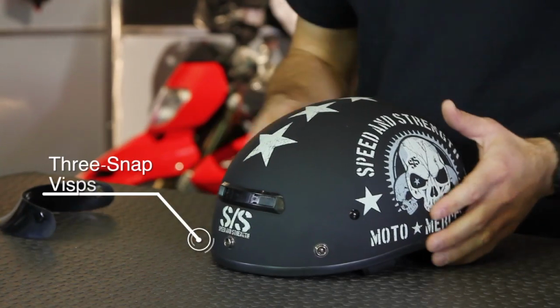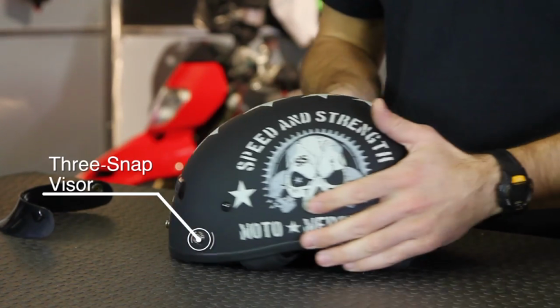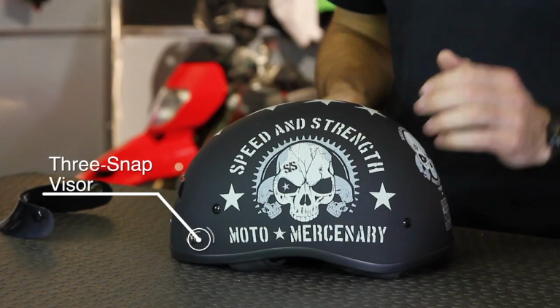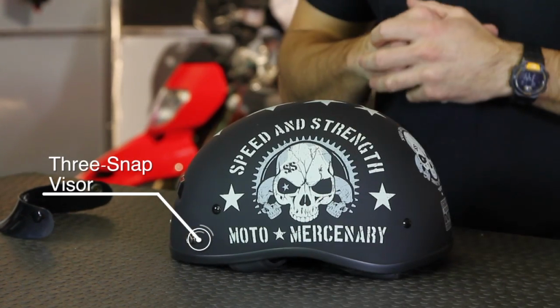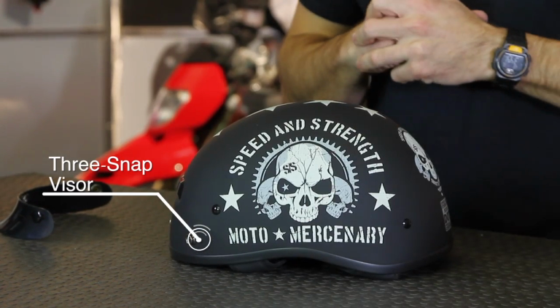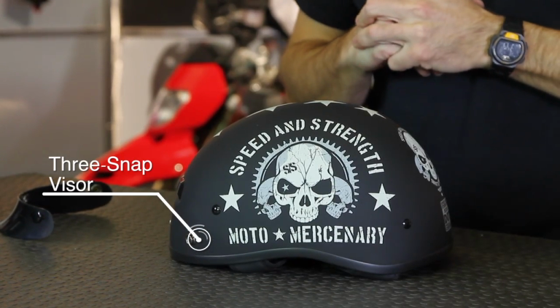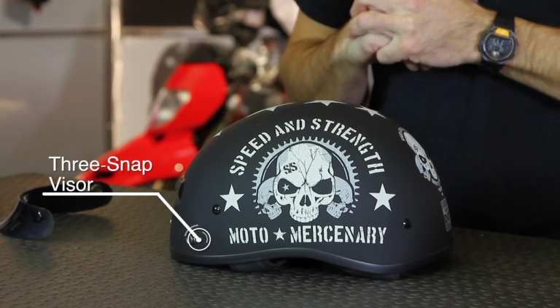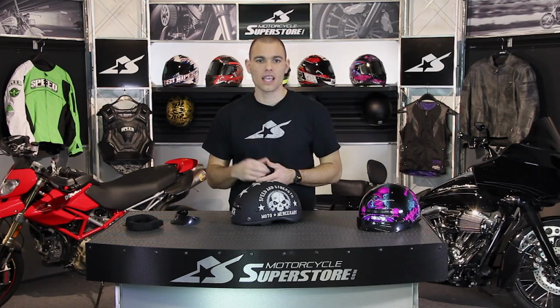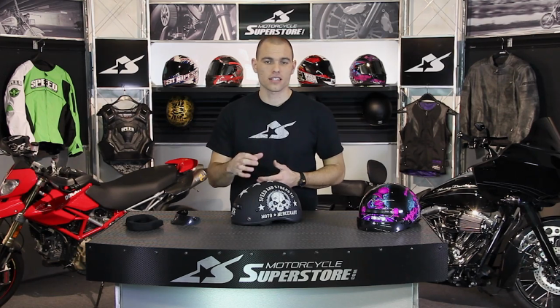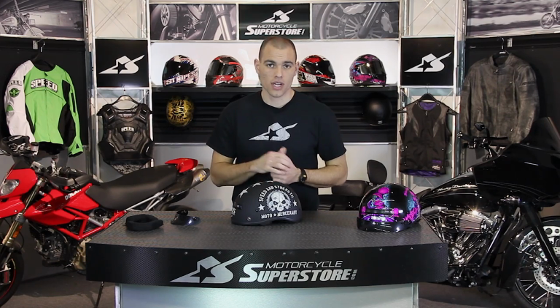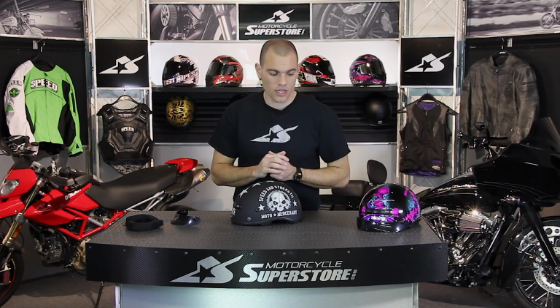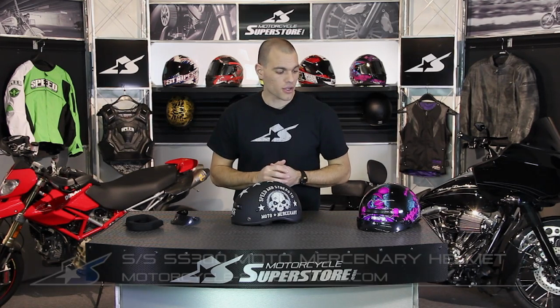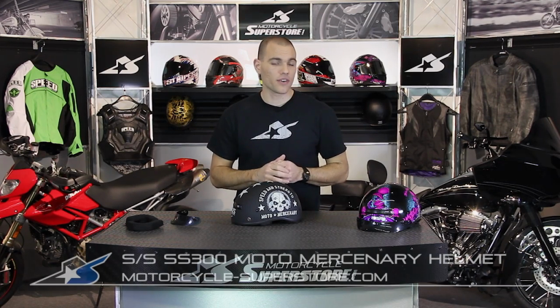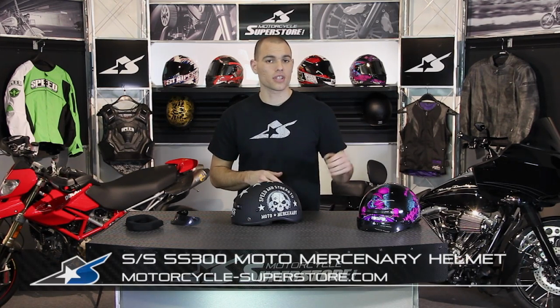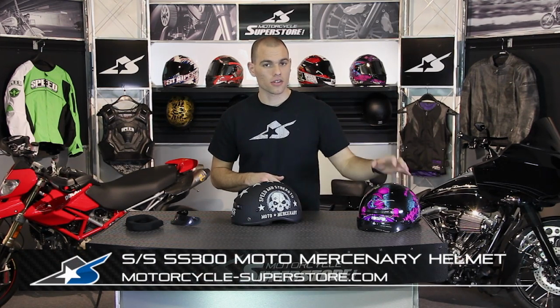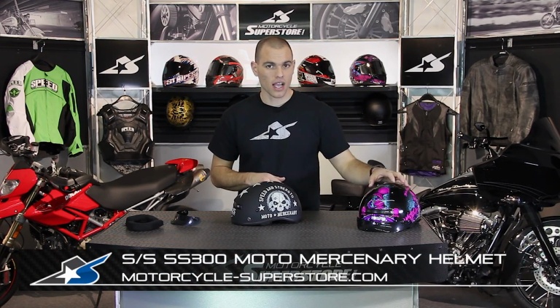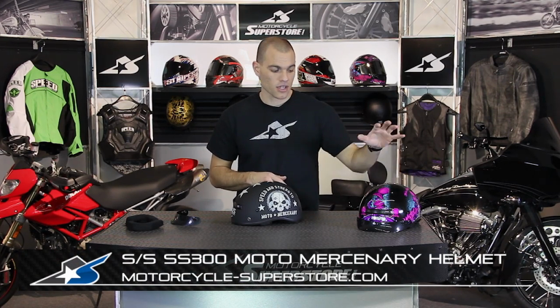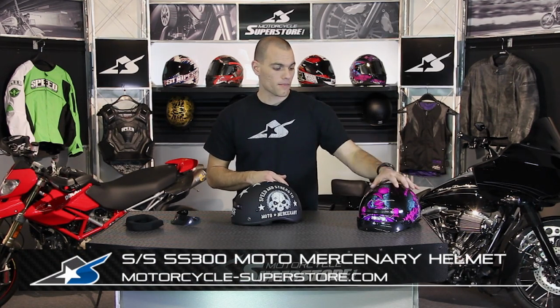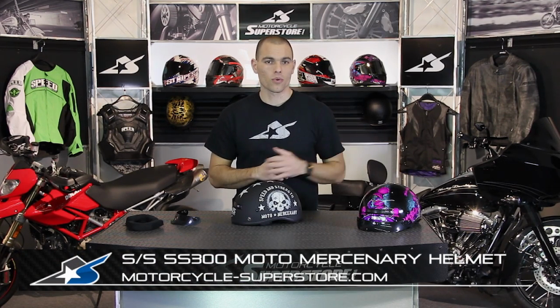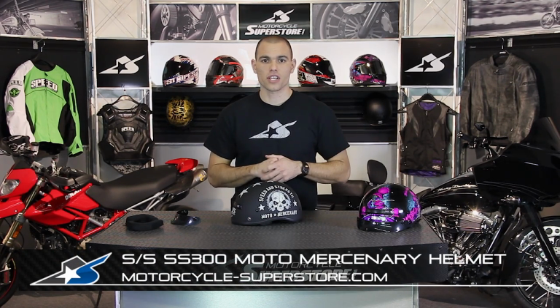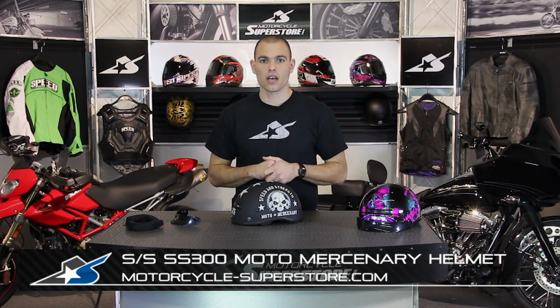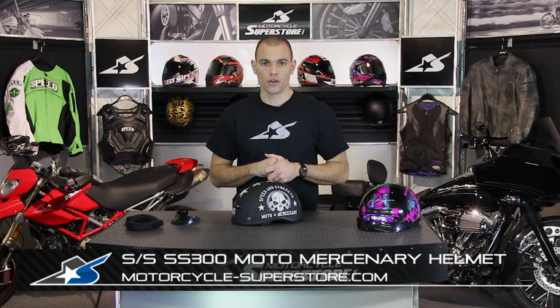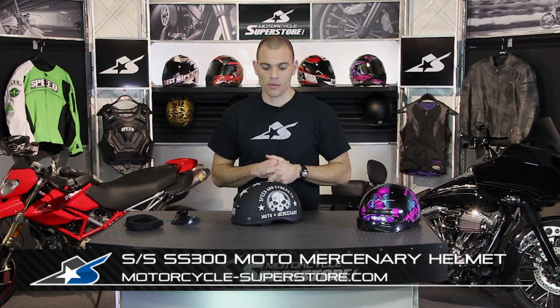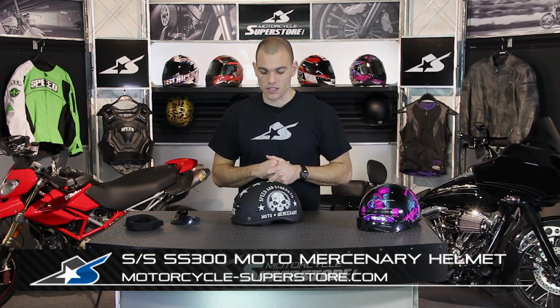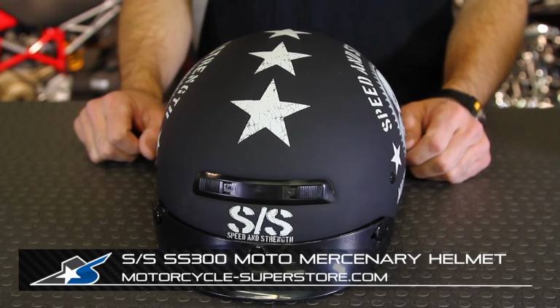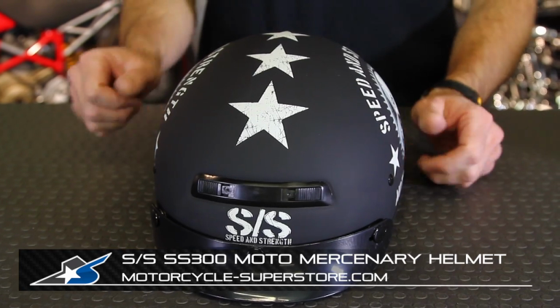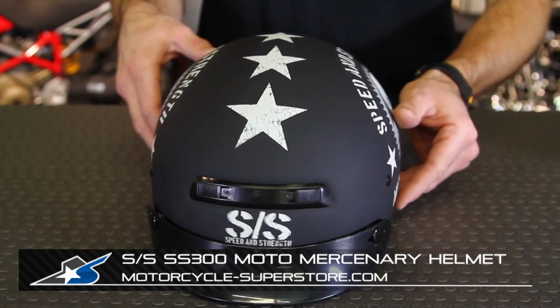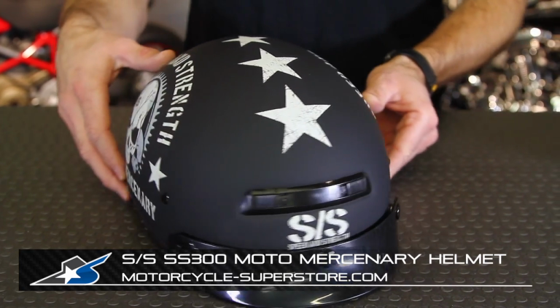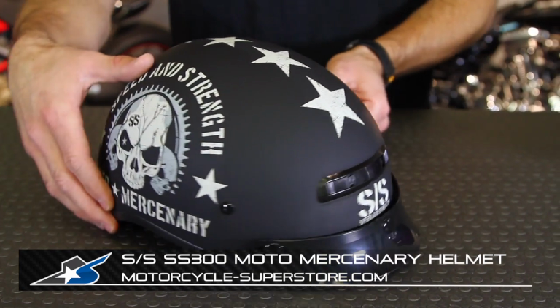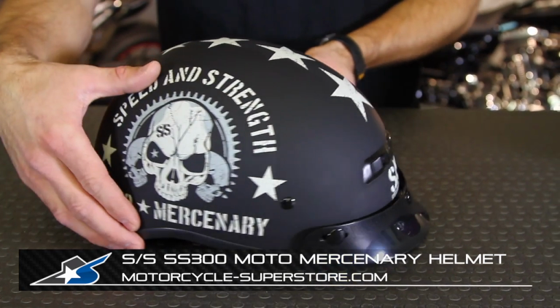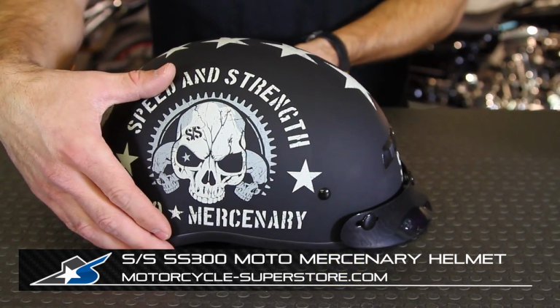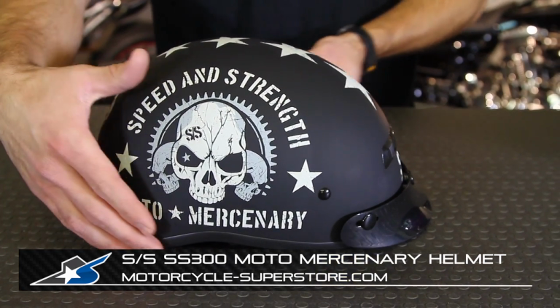Lots of different options here in the Speed and Strength lineup. Again, the SS300 — you can see videos on the other styles if you want to check those out on their own product pages. Check them out at MotorcycleSuperstore.com. Thanks for watching.